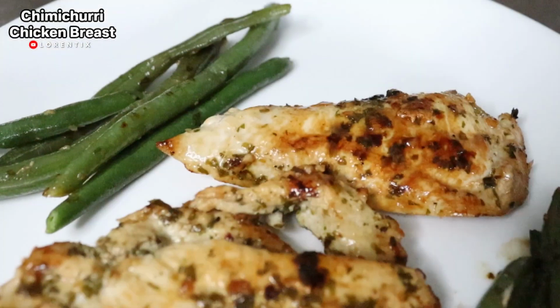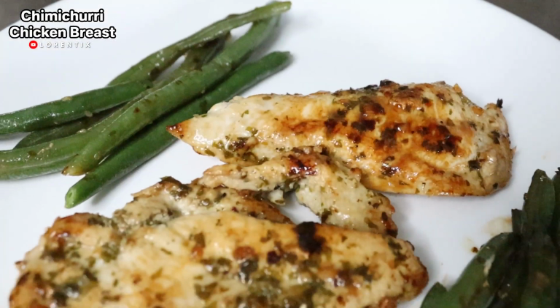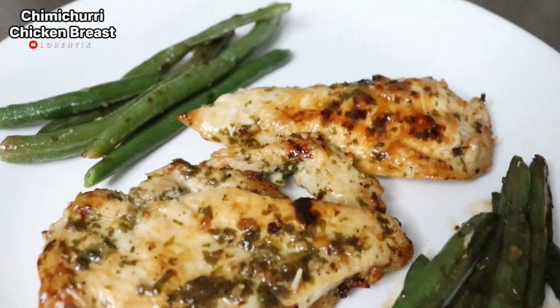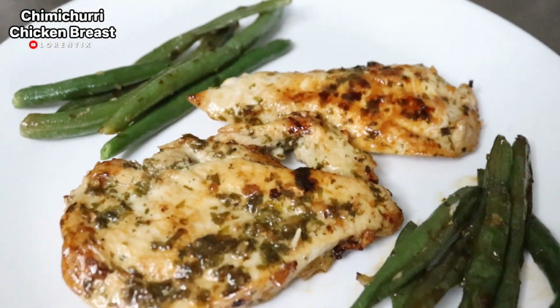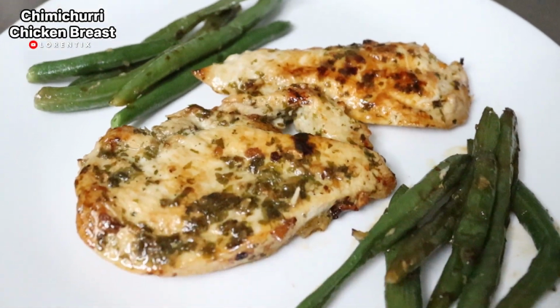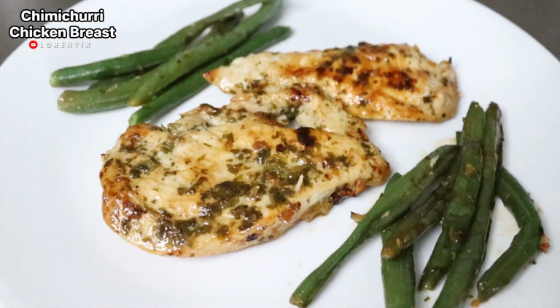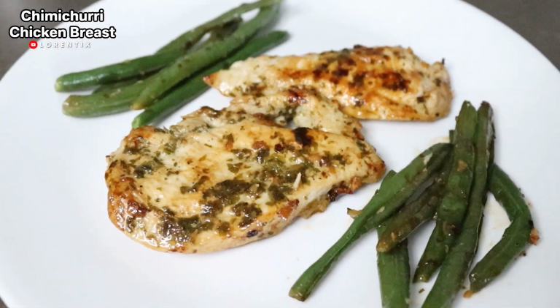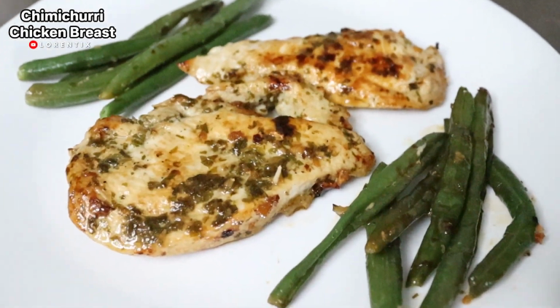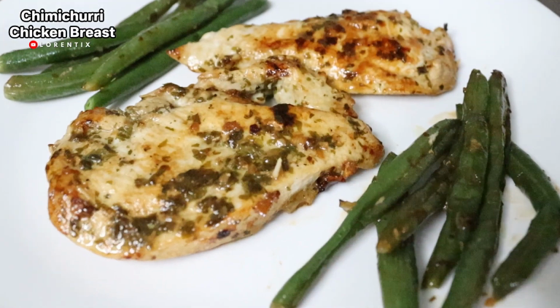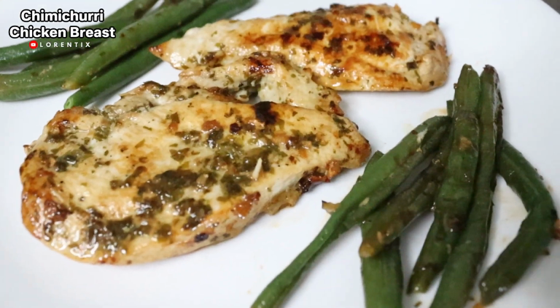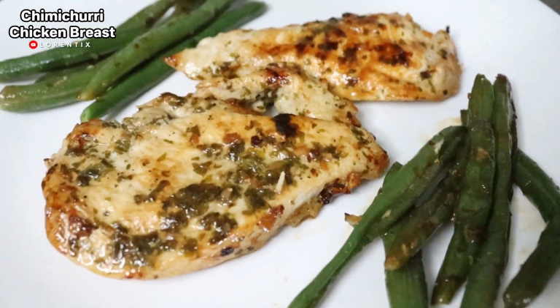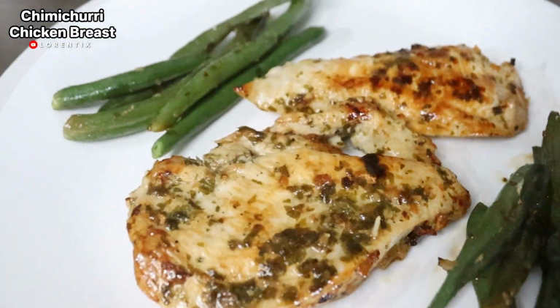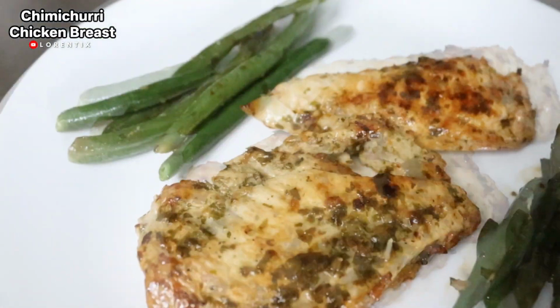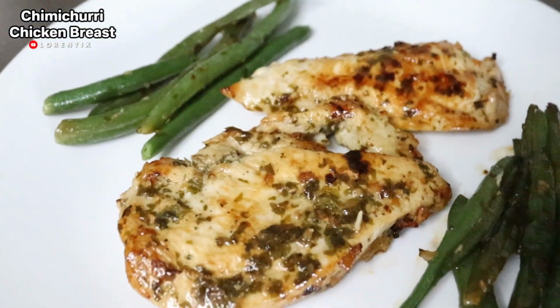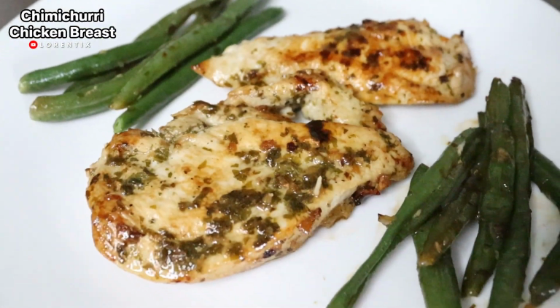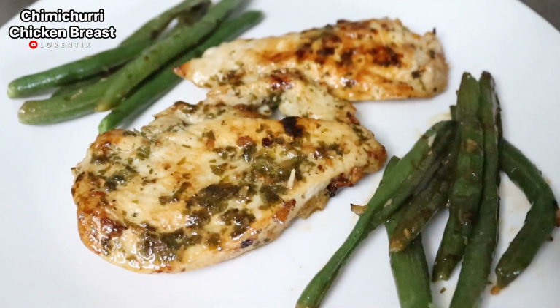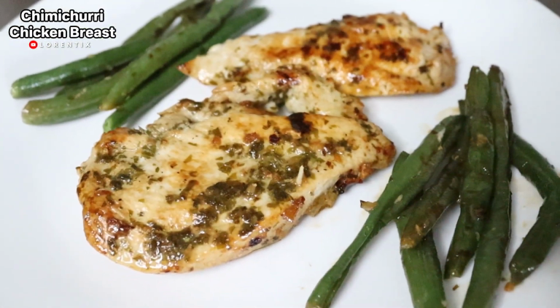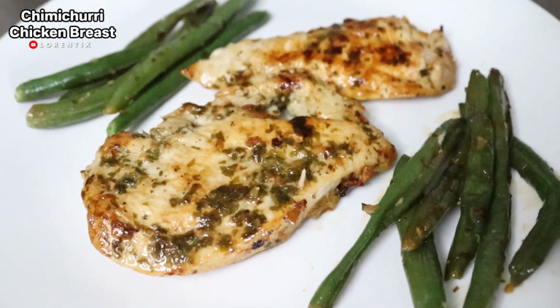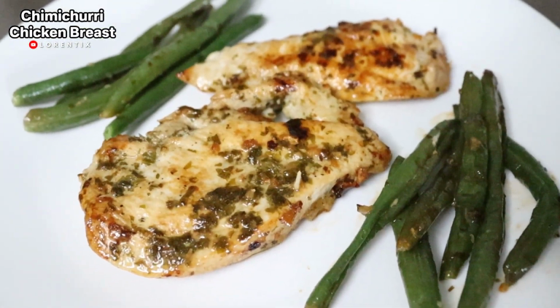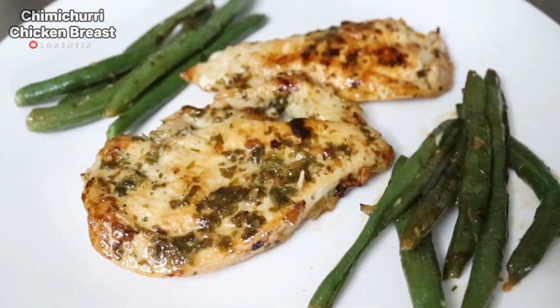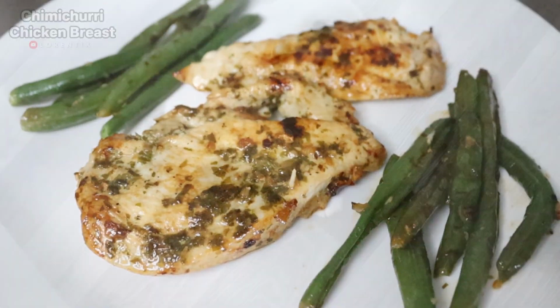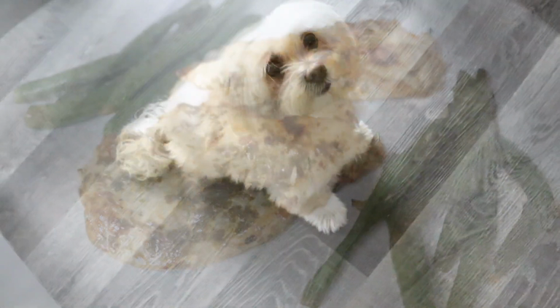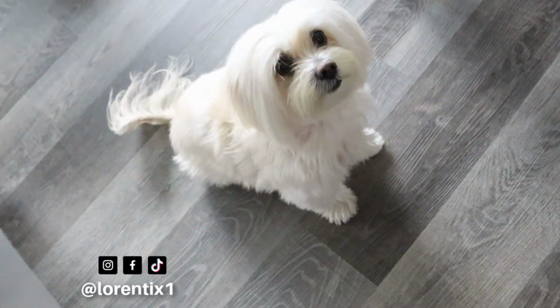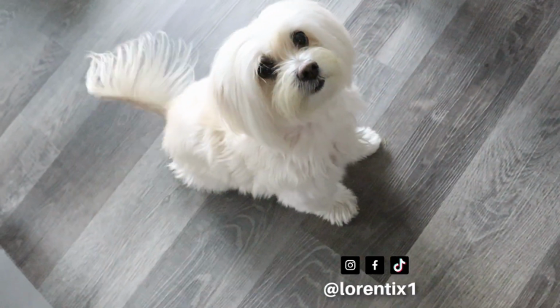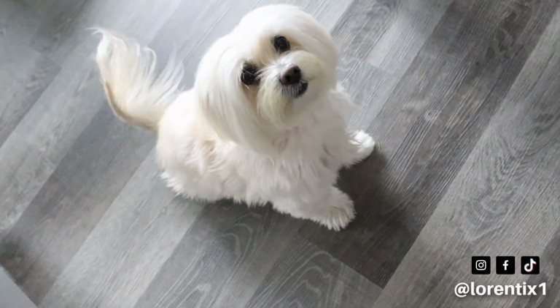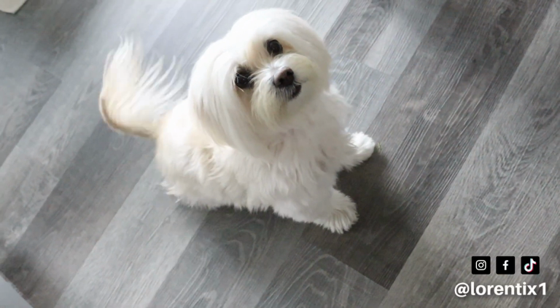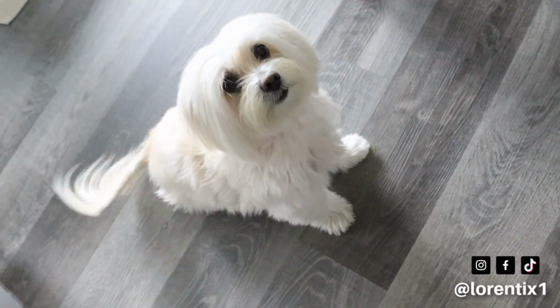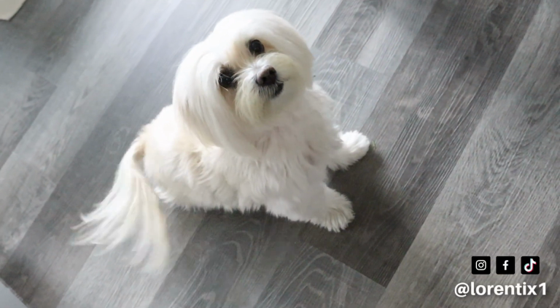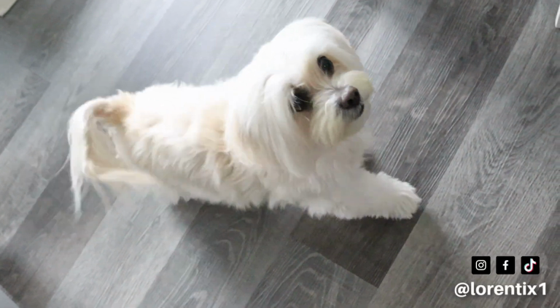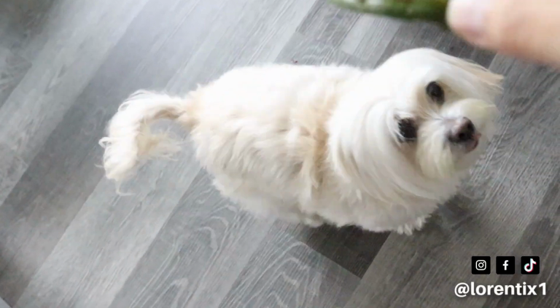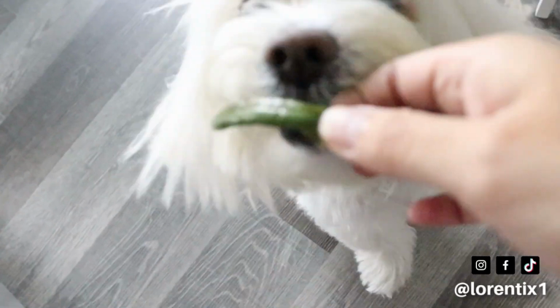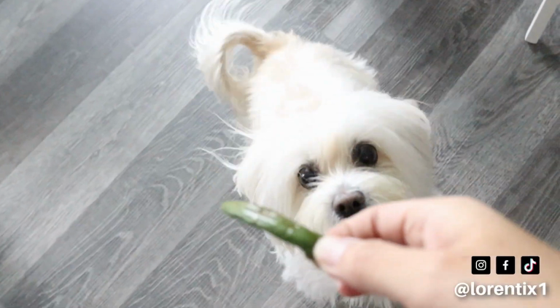This is the final result, guys! I hope you like it. Please subscribe to my channel and follow me on my social media. Now it's time to give something to my dog — she's Candy, my Coton de Tulear.